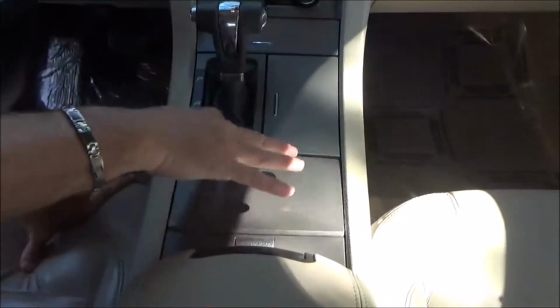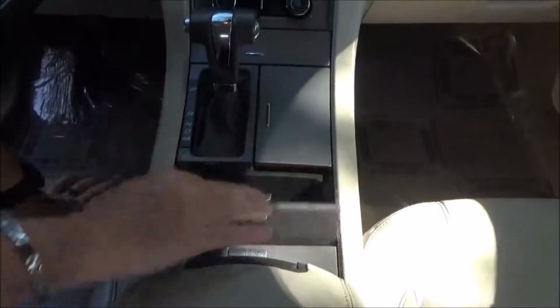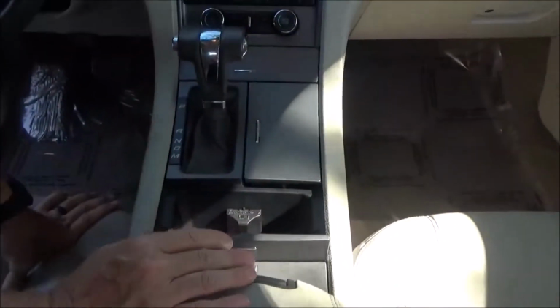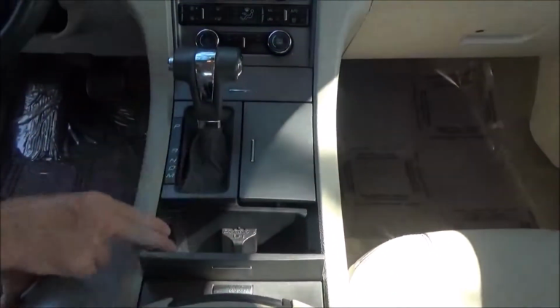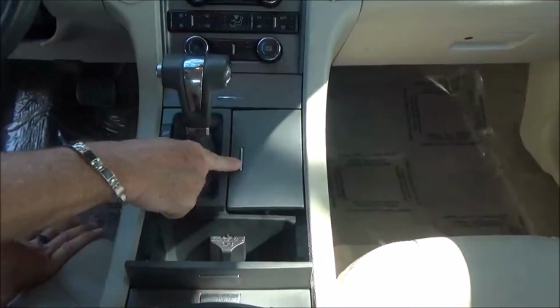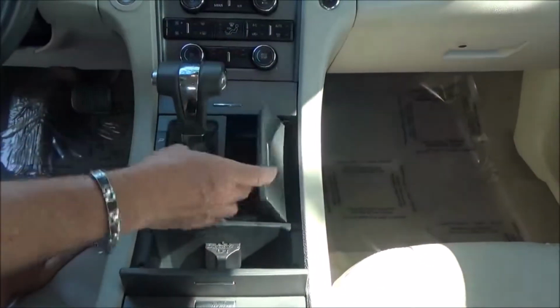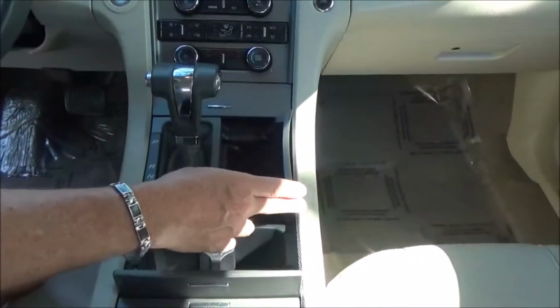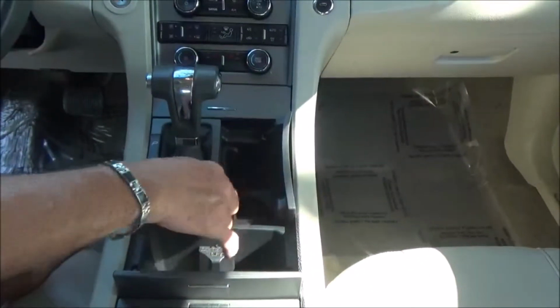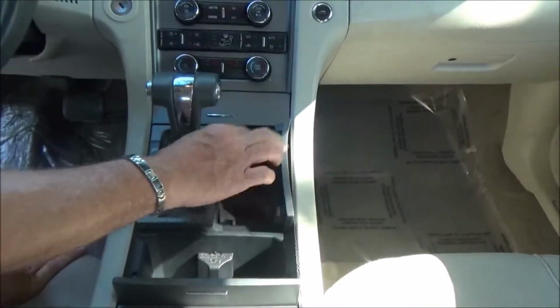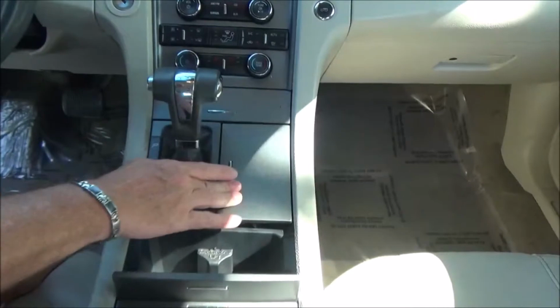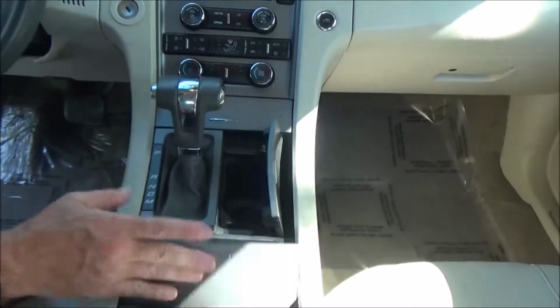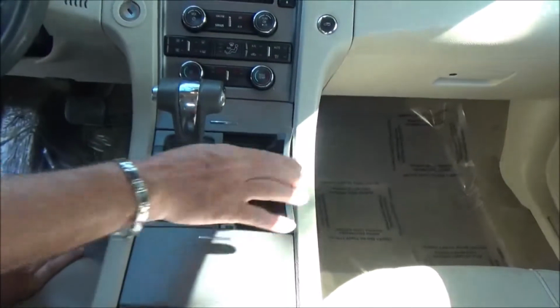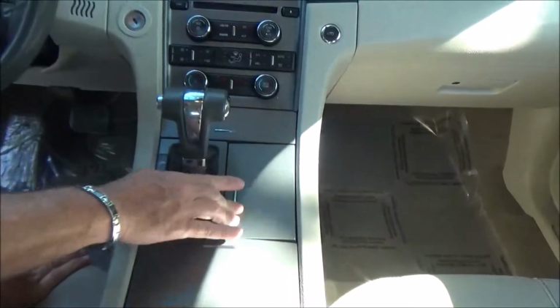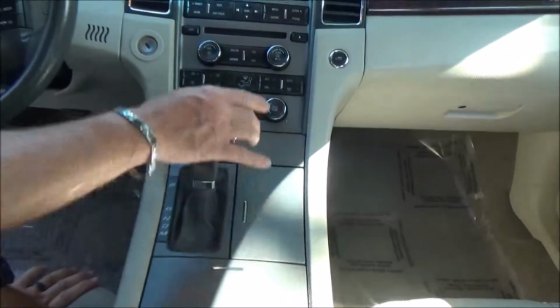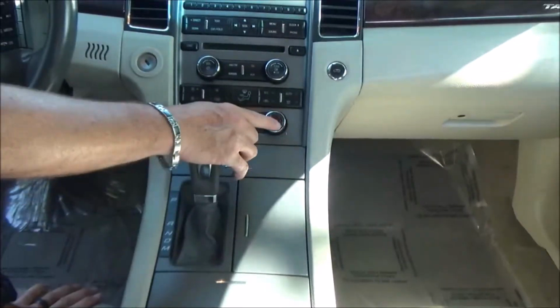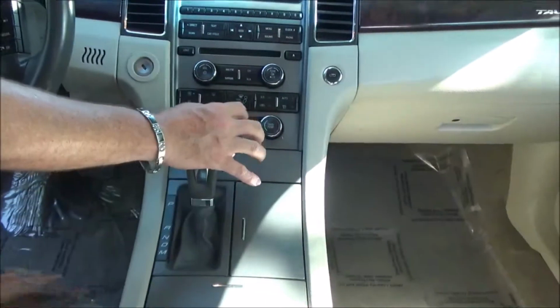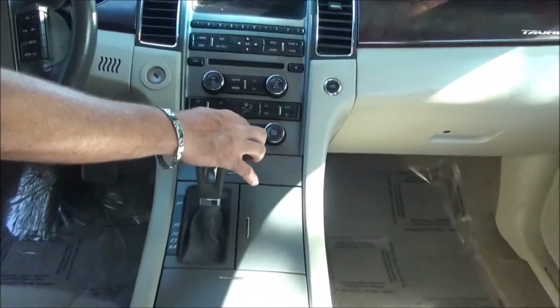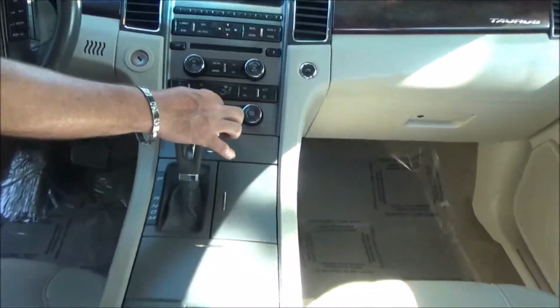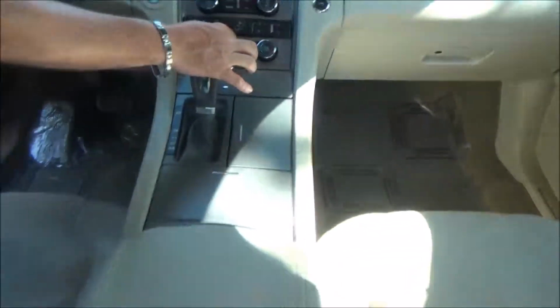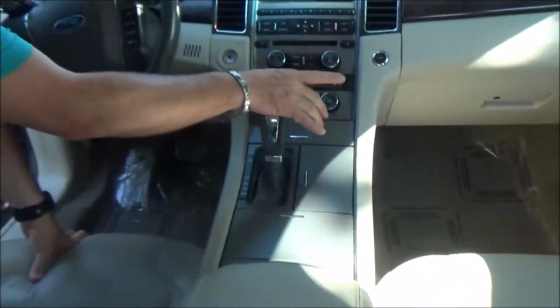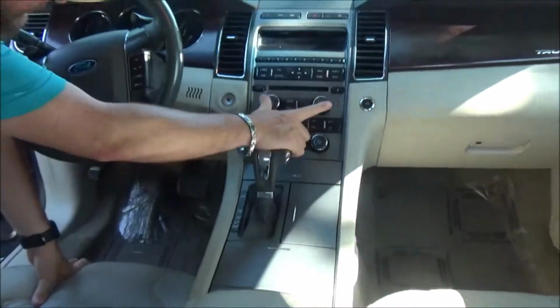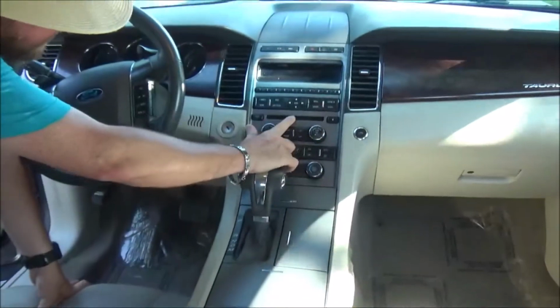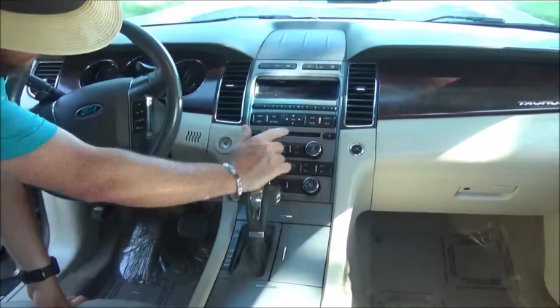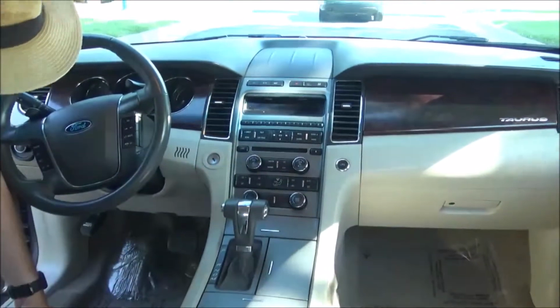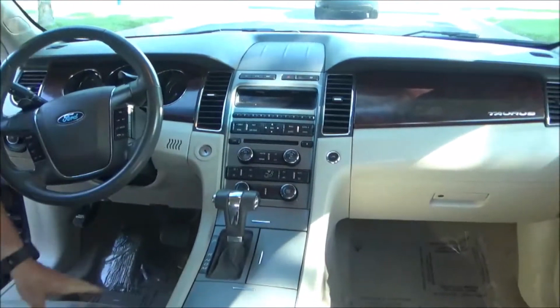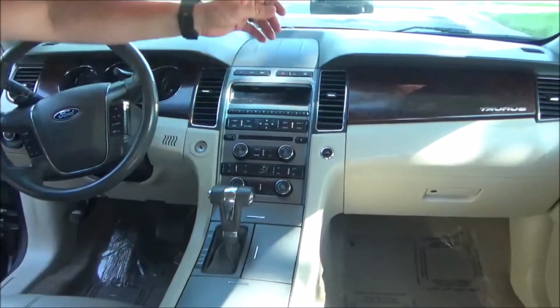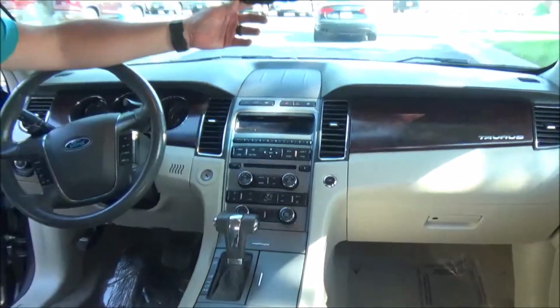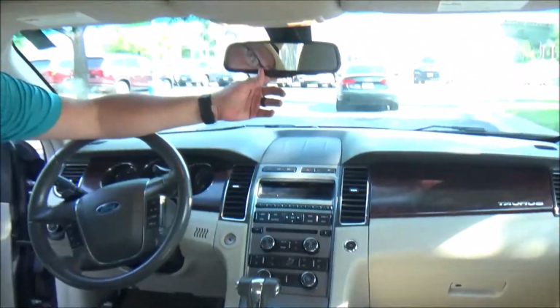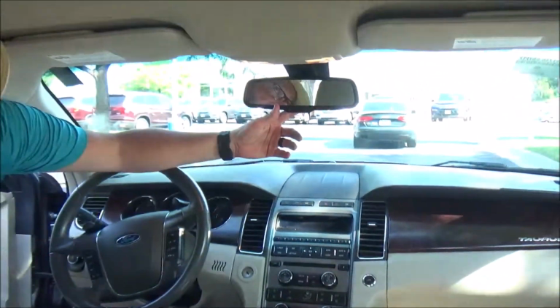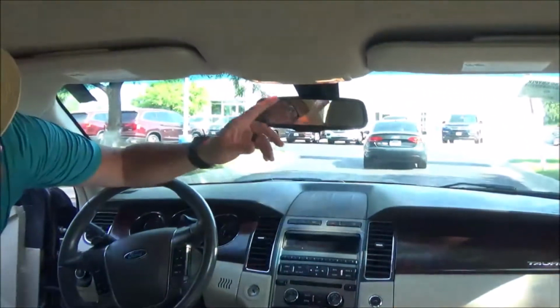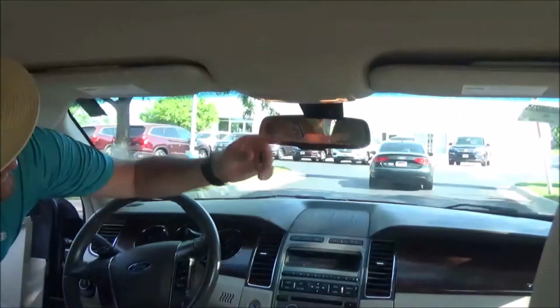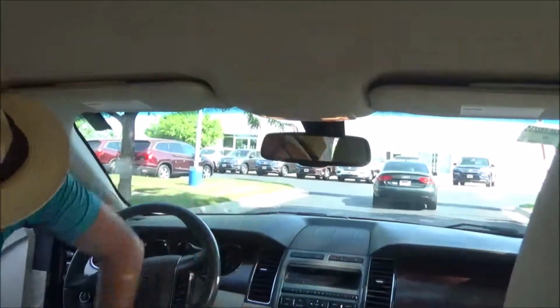USB, auxiliary, and power outlet. It does have the sync system, cup holders, more cup holders and storage, independent heating and air conditioning control, heated driver and passenger seats, AM FM CD player, and auto dimming day/night rearview mirror.